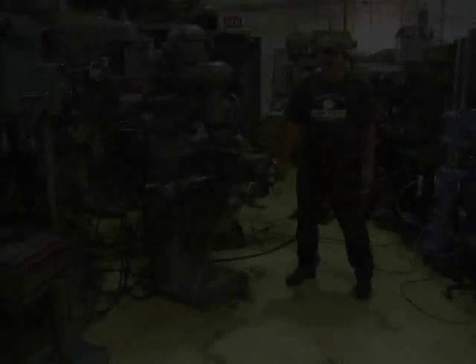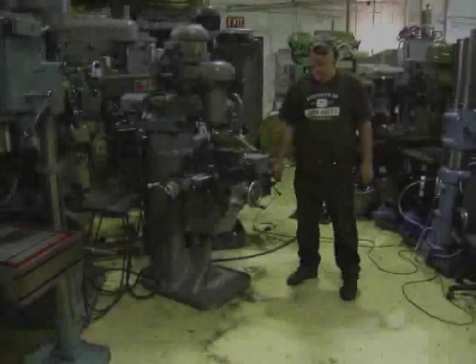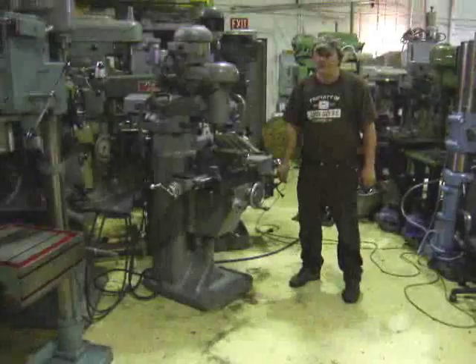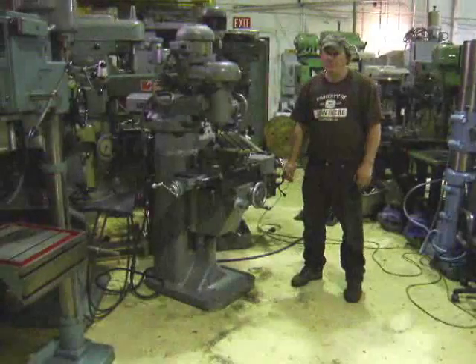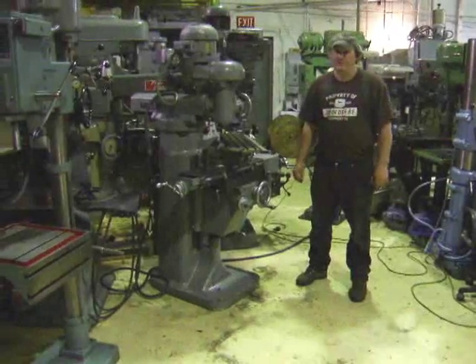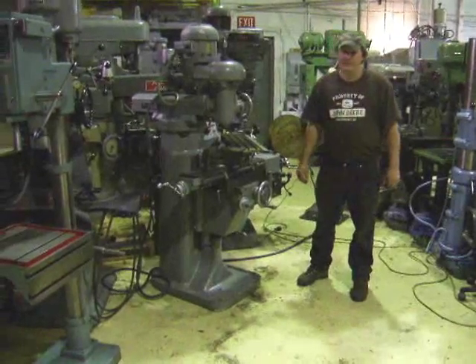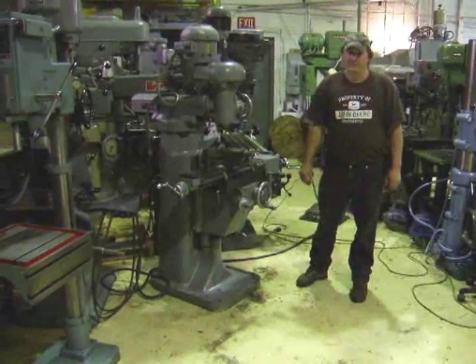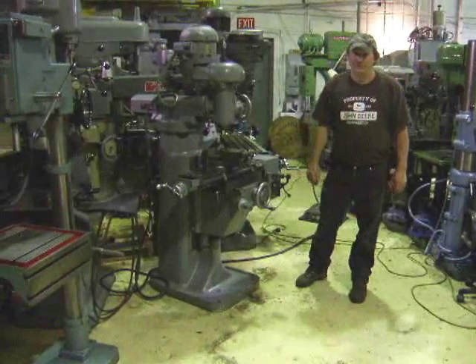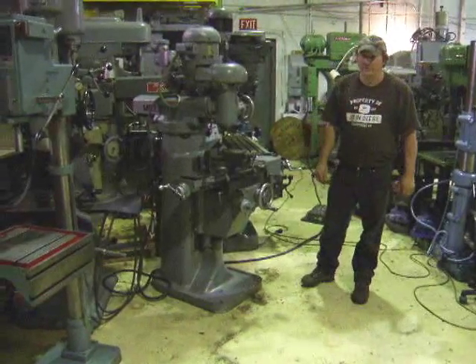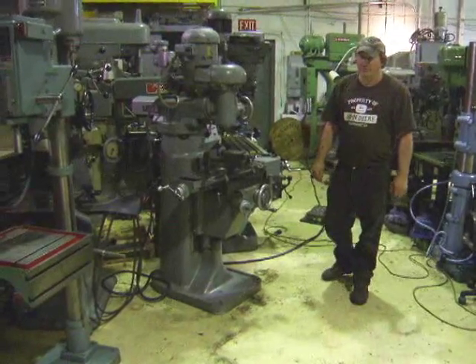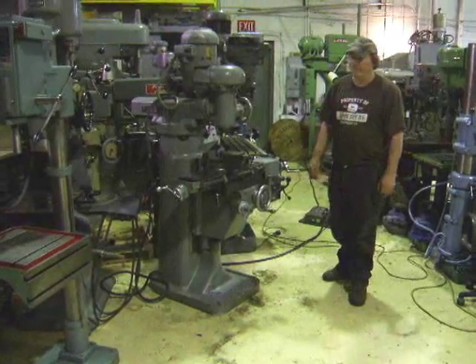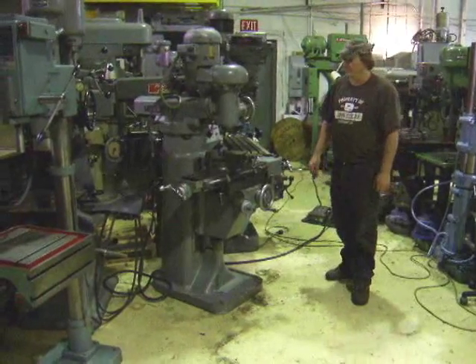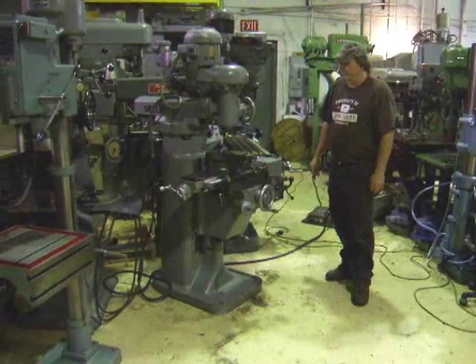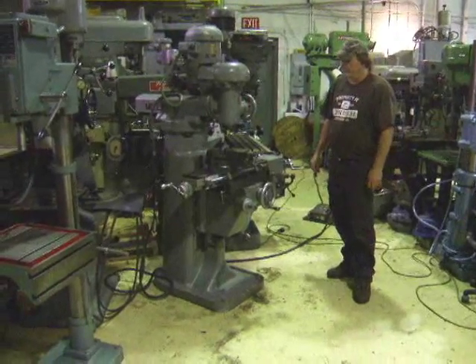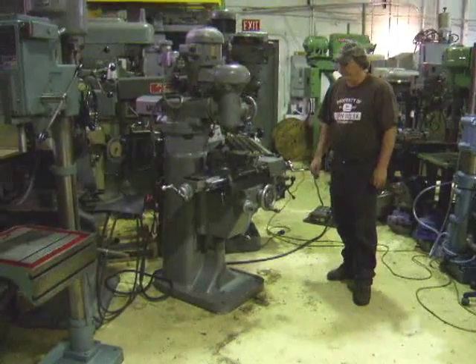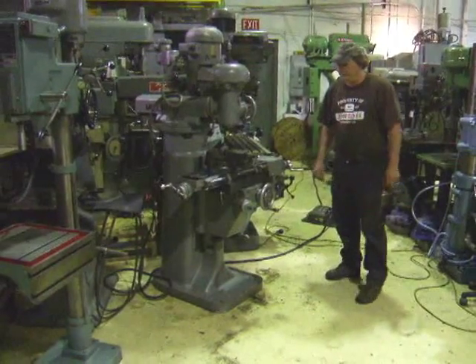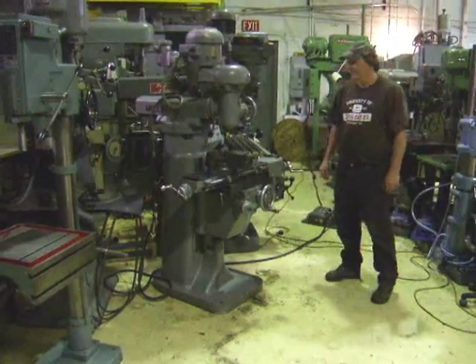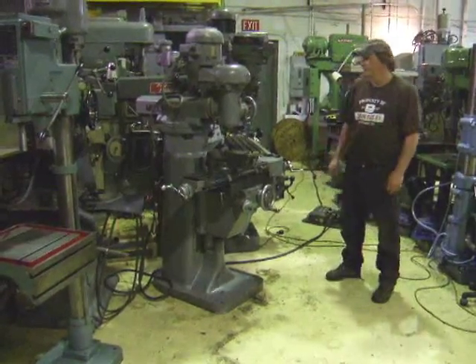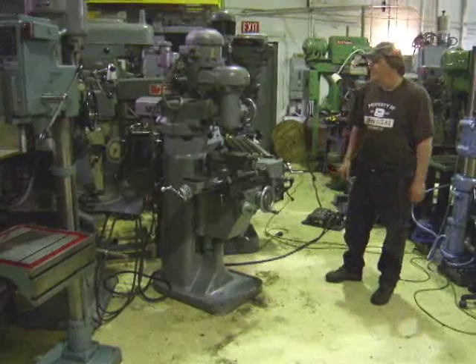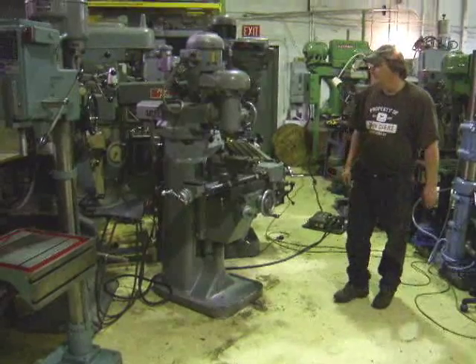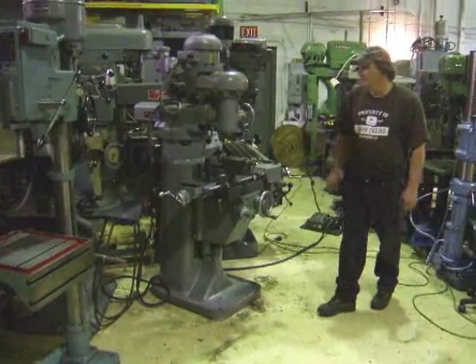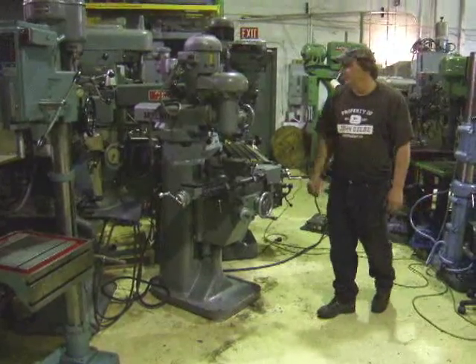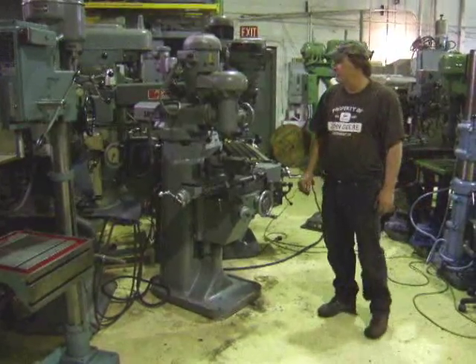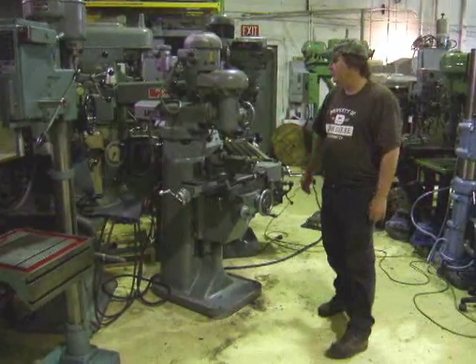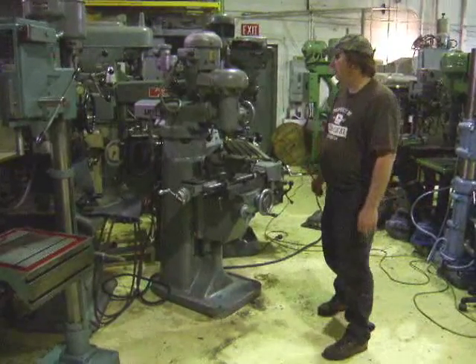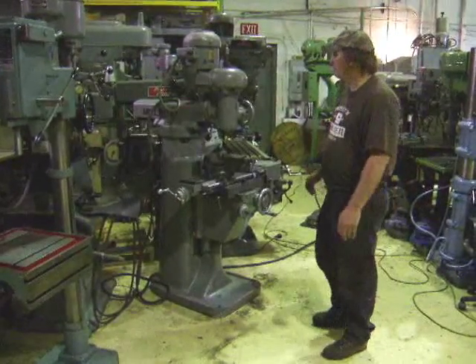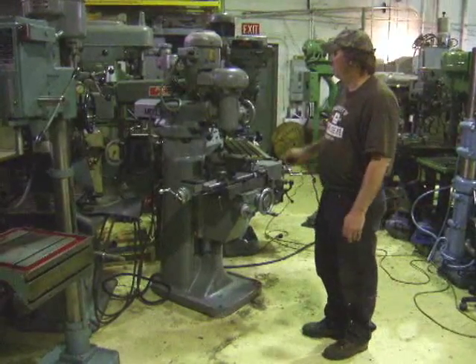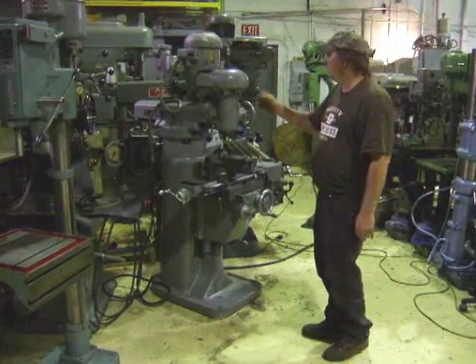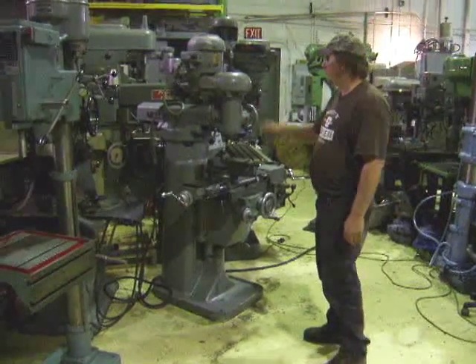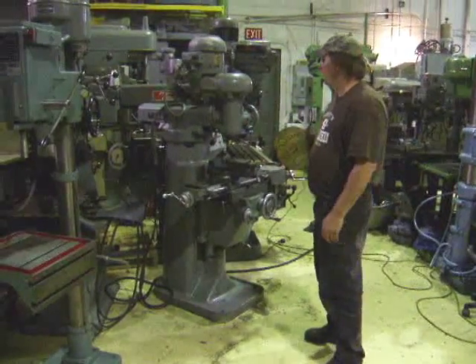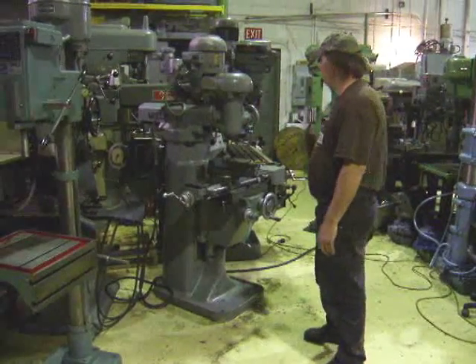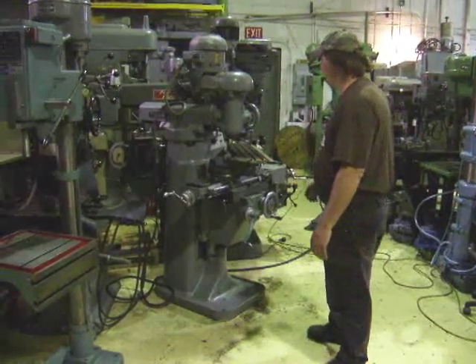Hi there, I'm Dan from AirPlant Sales. I'm going to demo a Millright mill here for you today. The machine's got a one horsepower, three phase motor on it.